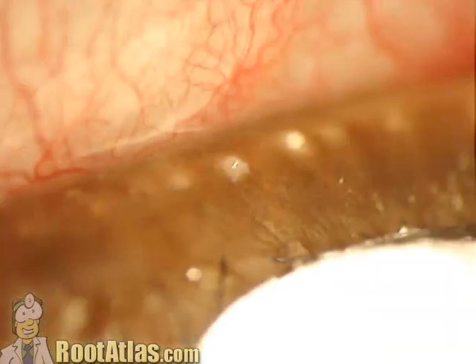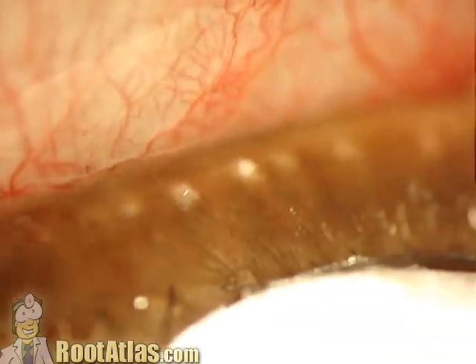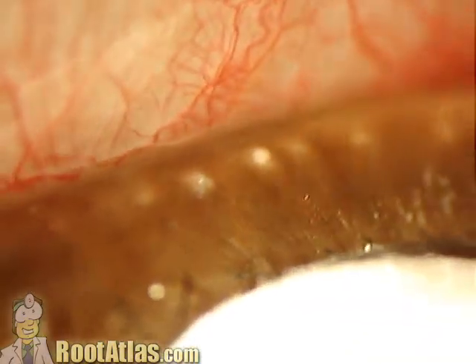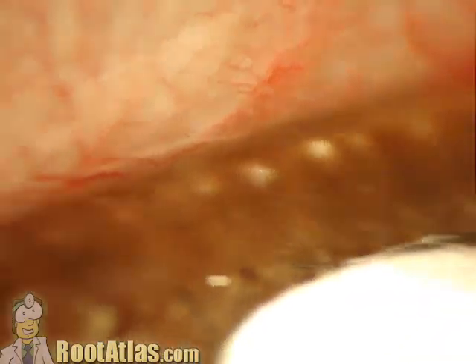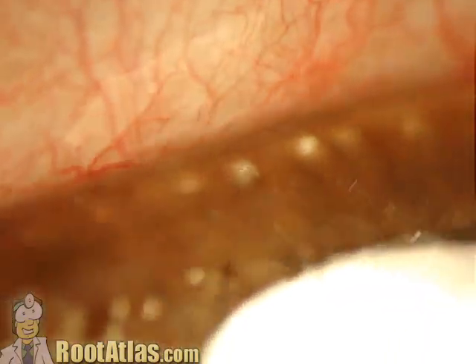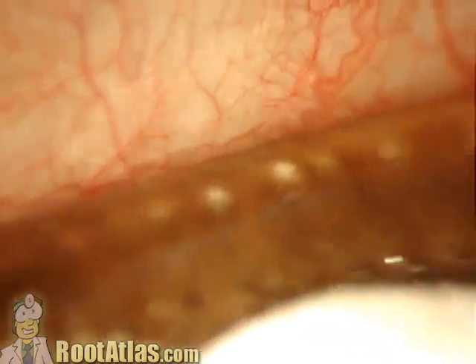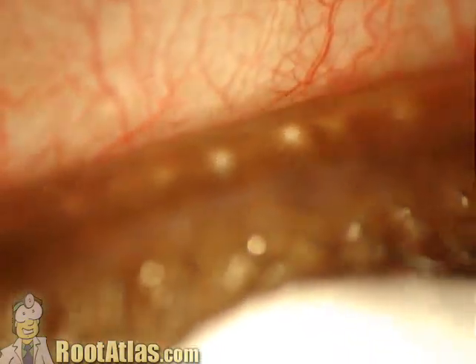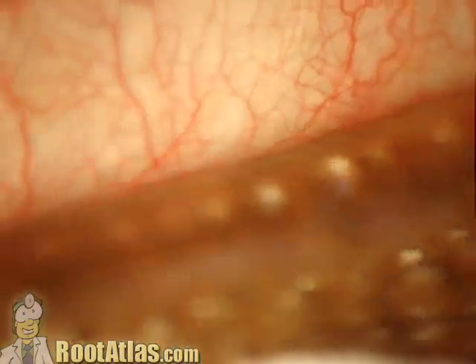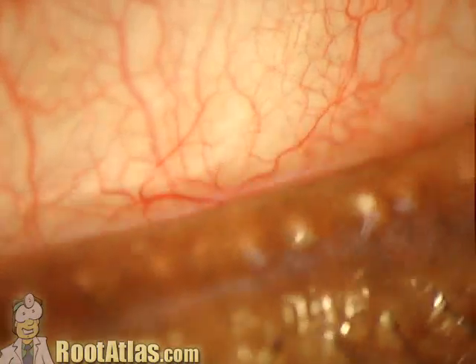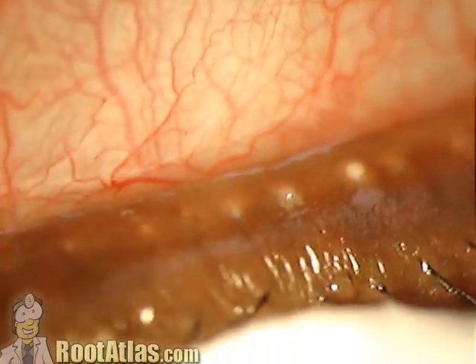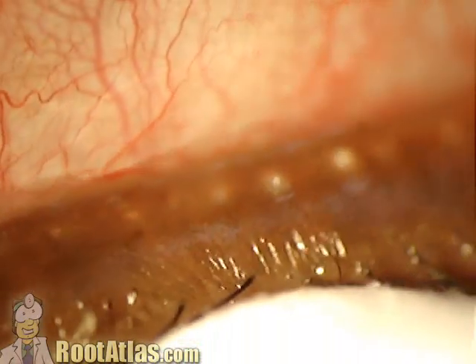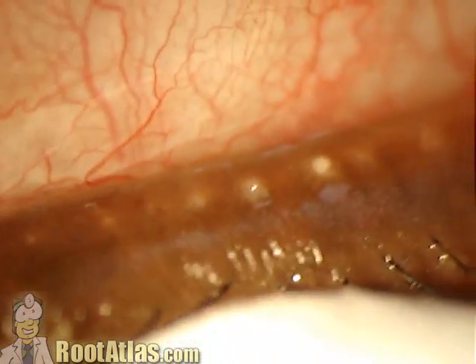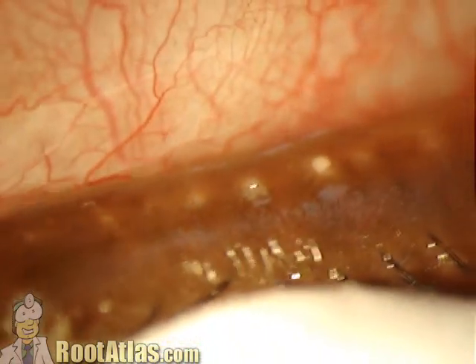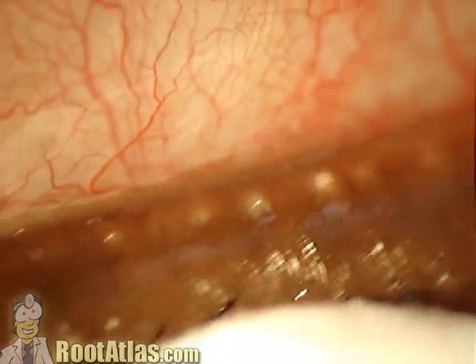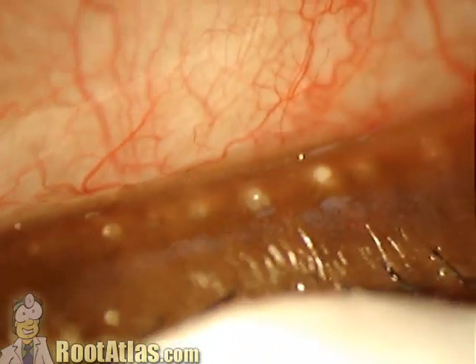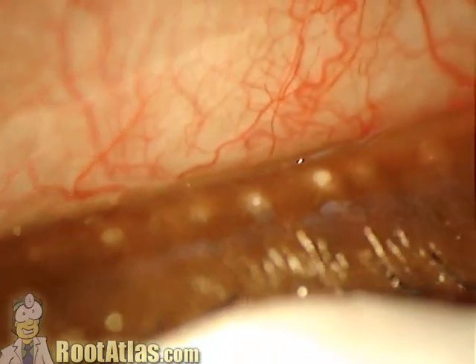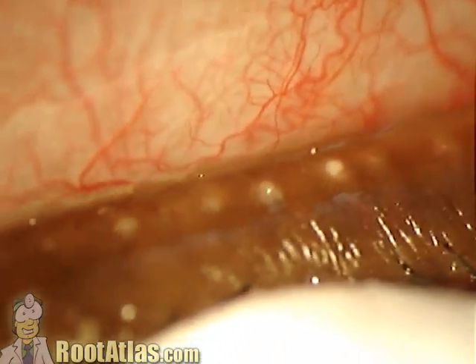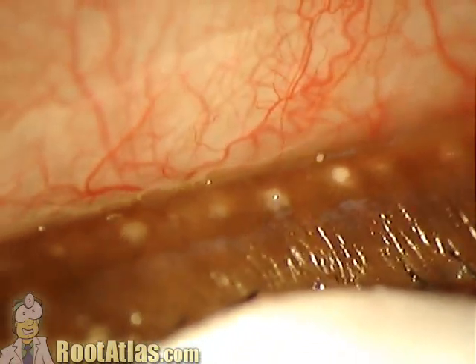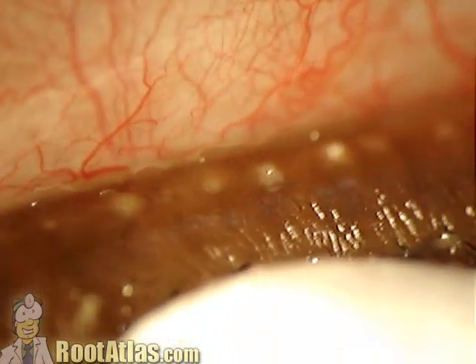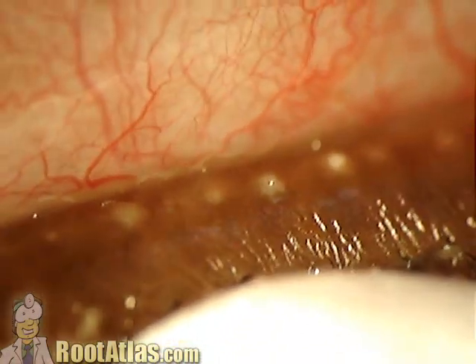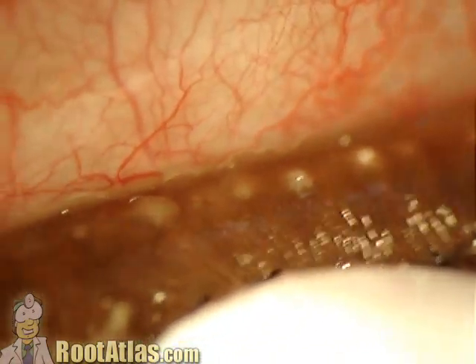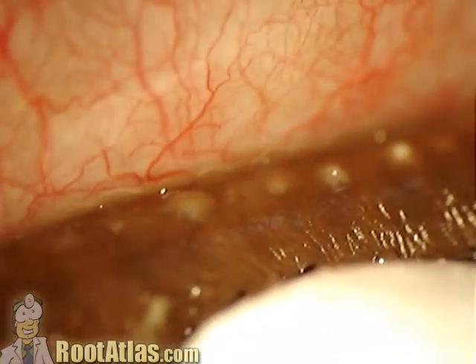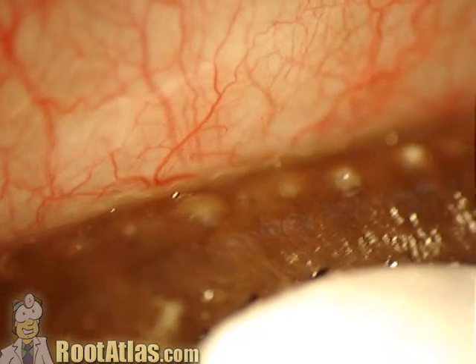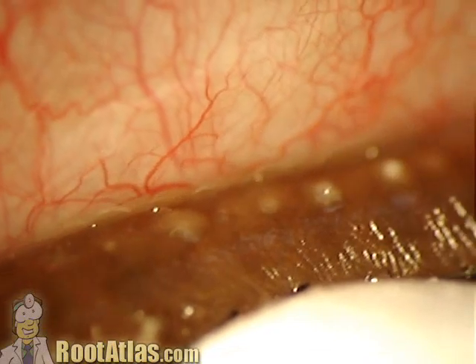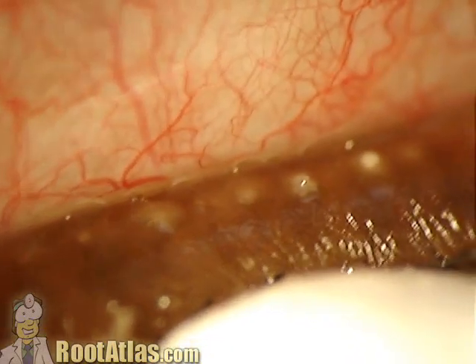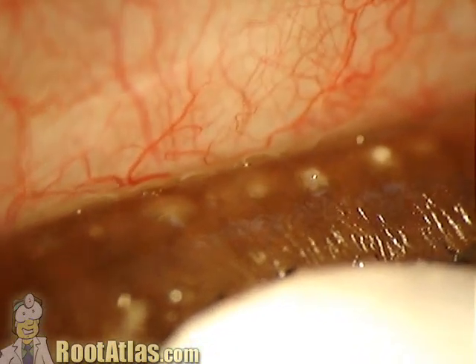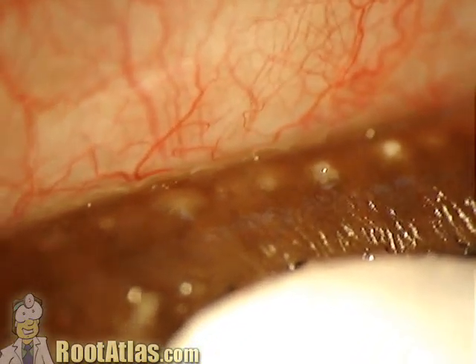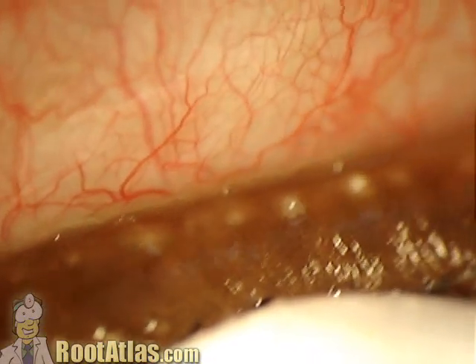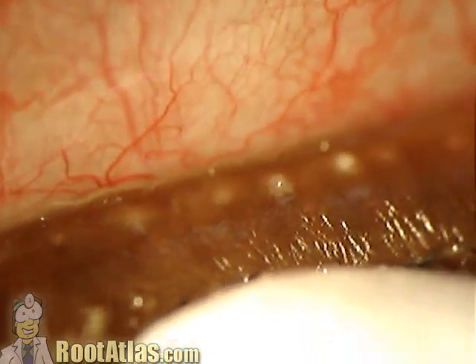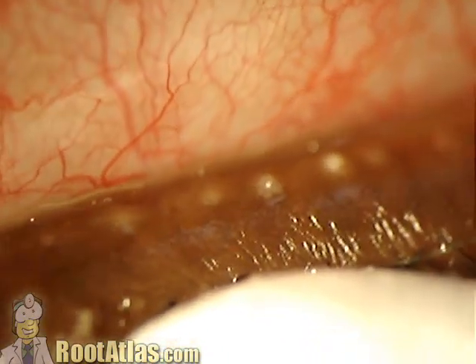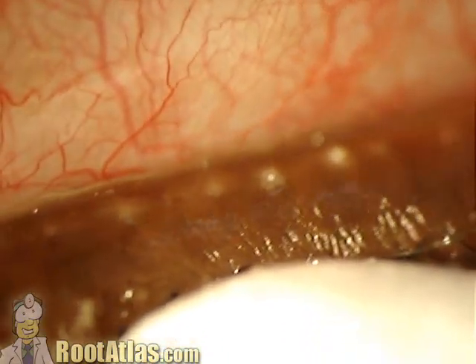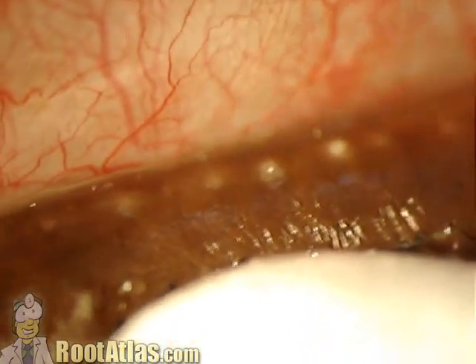This isn't normal. These meibomian glands are inflamed, and because of that, the patient's having a lot of irritation because their tears are evaporating too quickly because this oil is not working well.